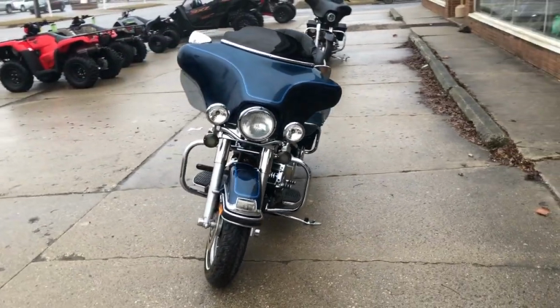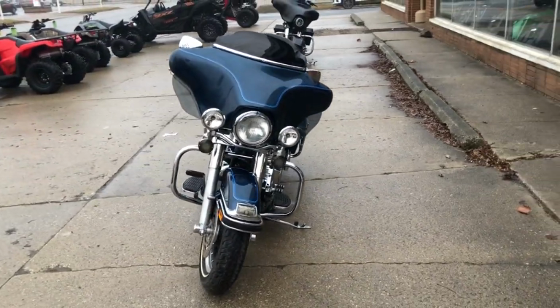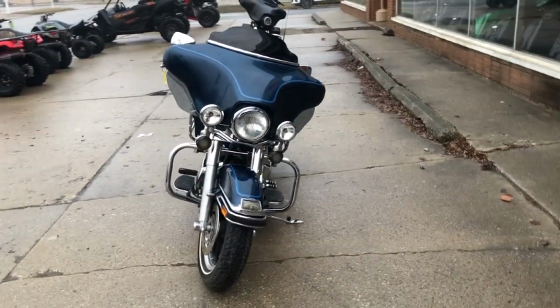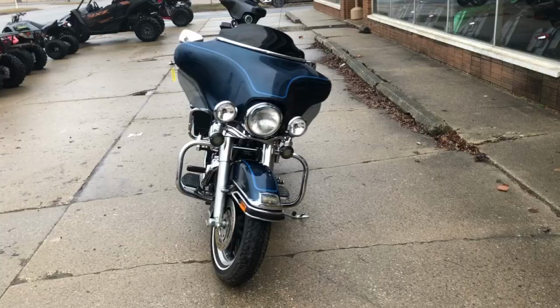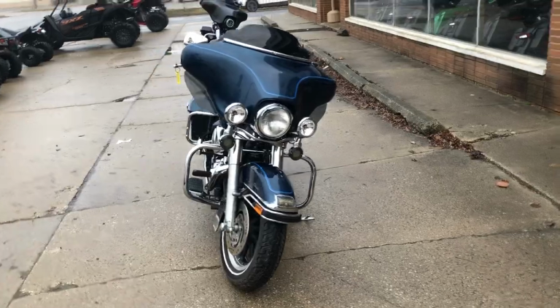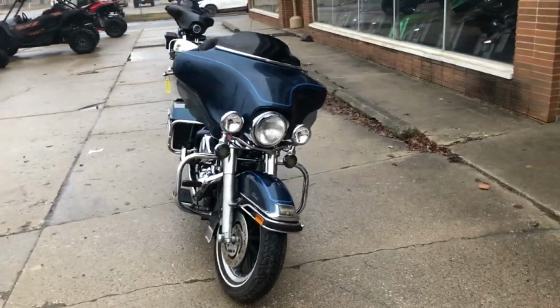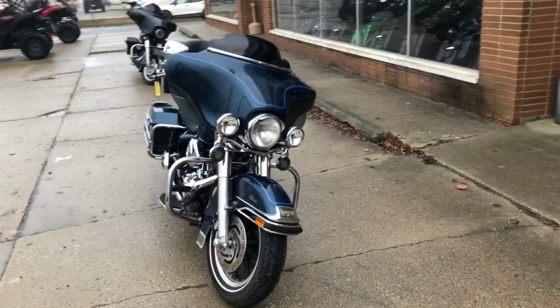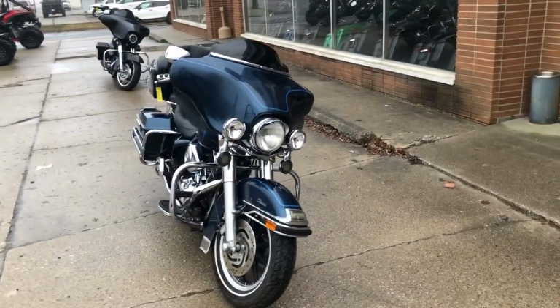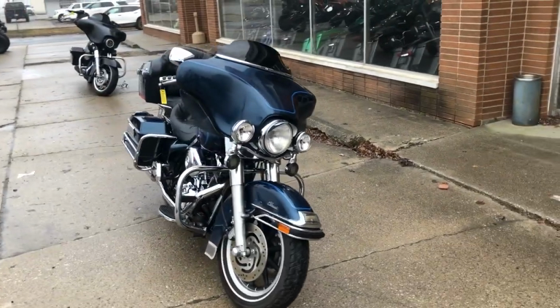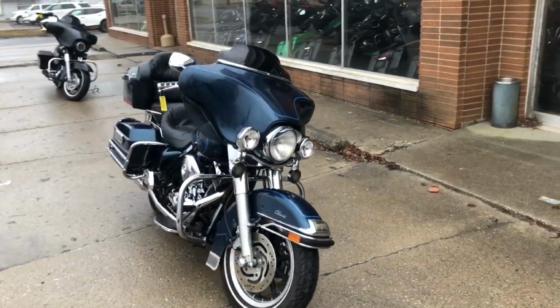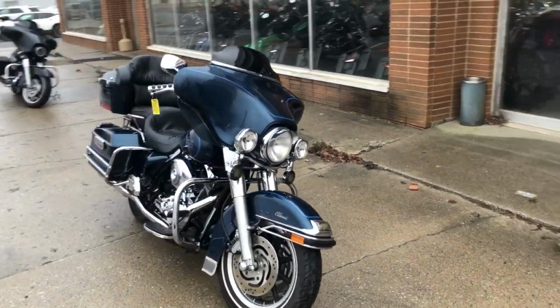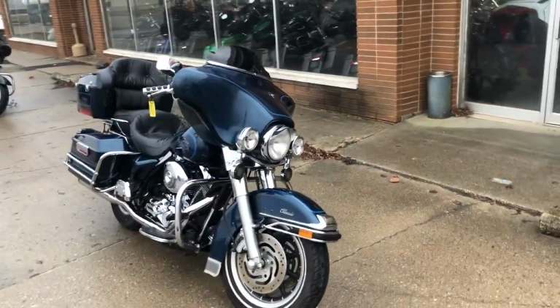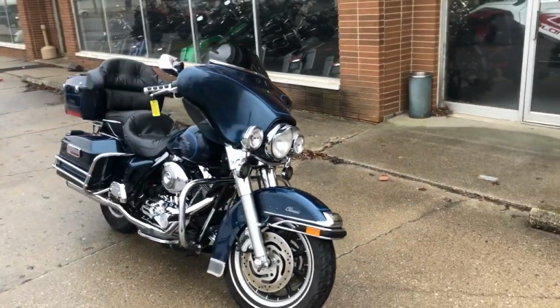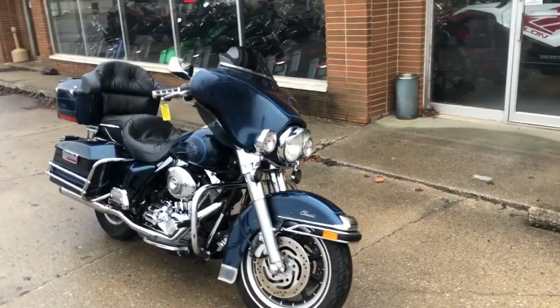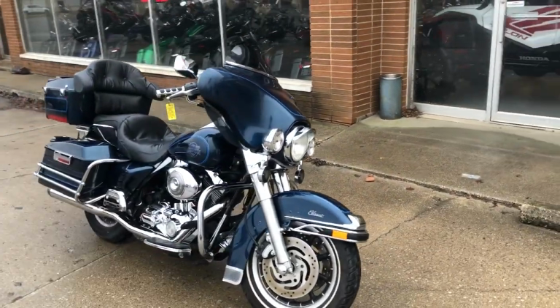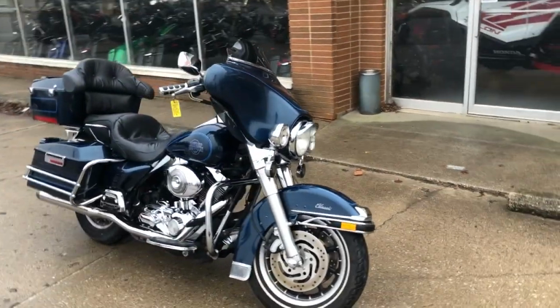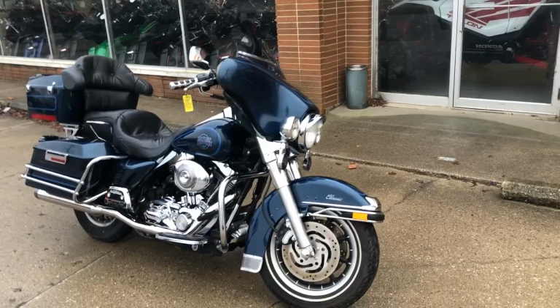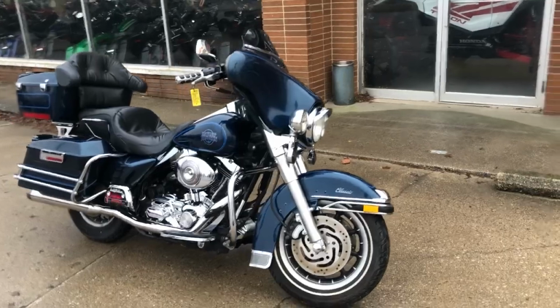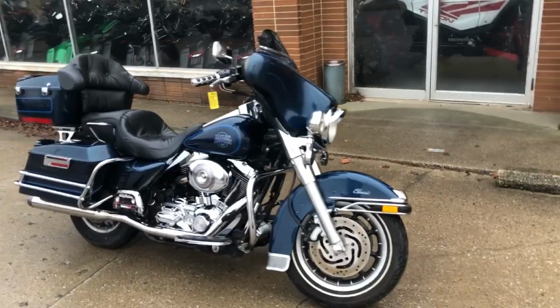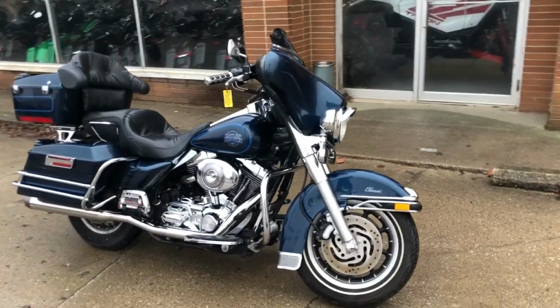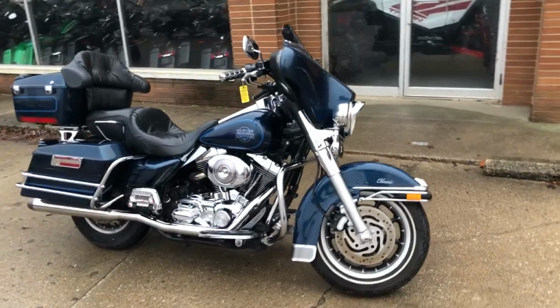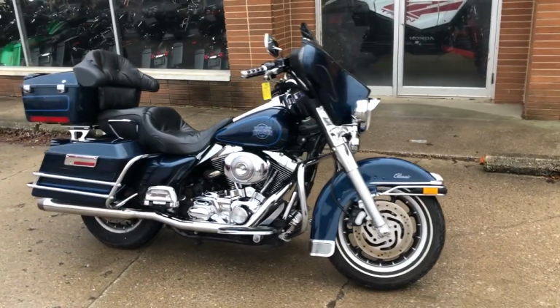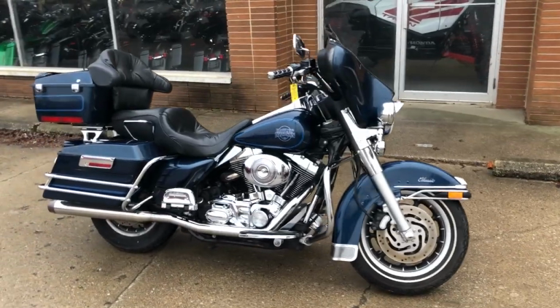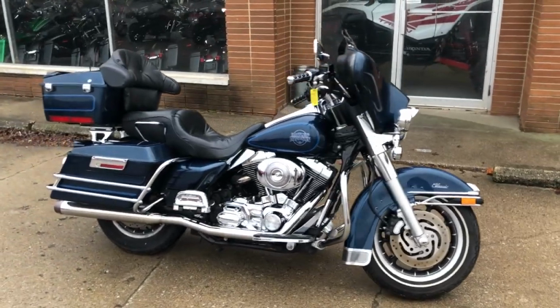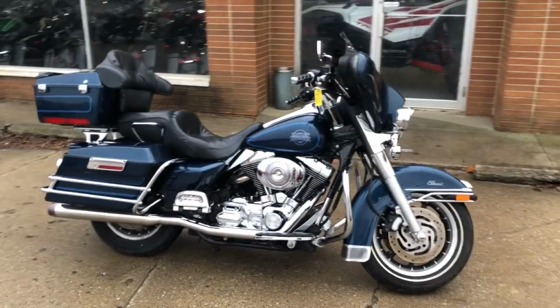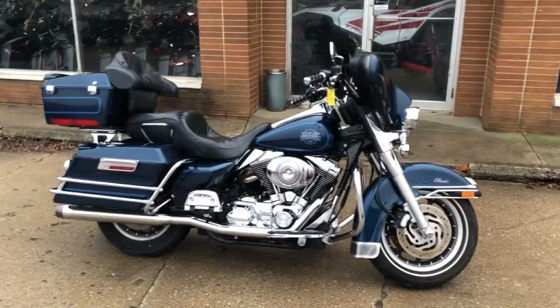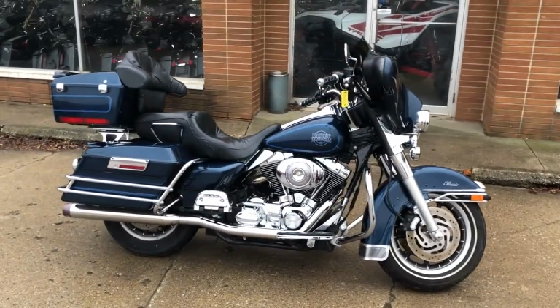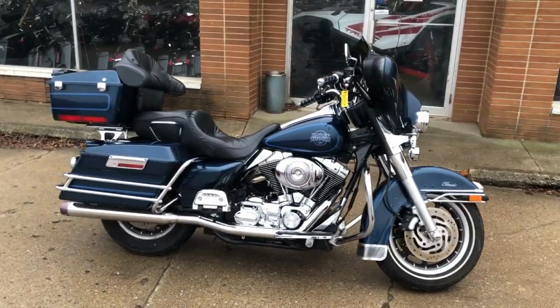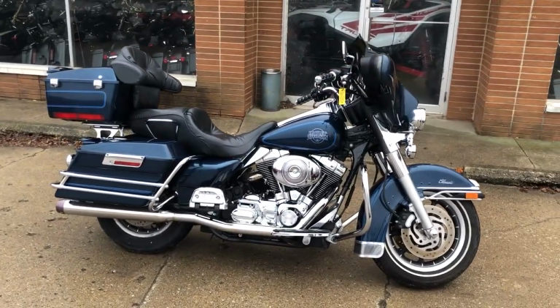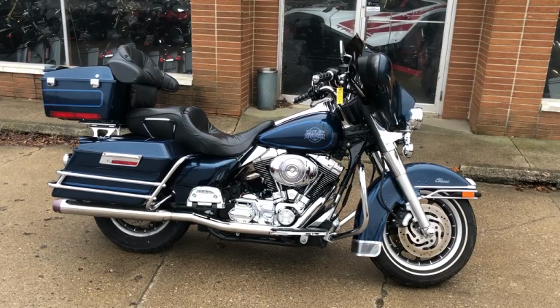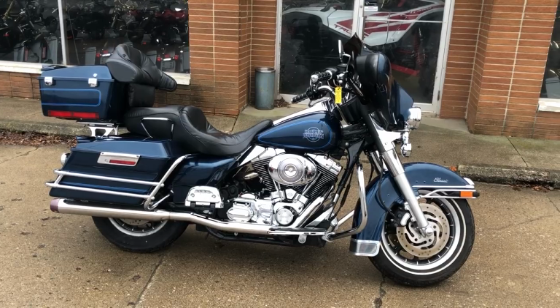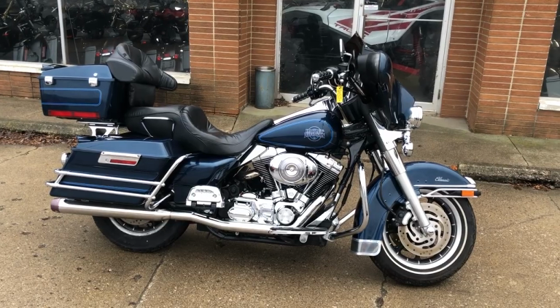You can view this motorcycle or over 300 other used pre-owned Harleys at approvalpowersports.com, or you can give us a call at 810-648-9500.